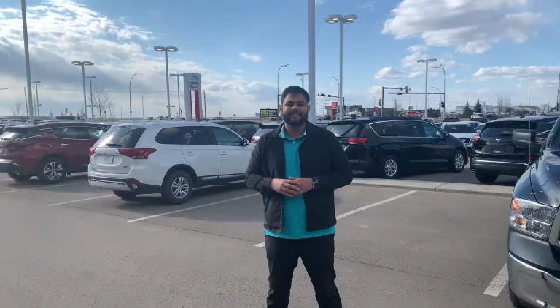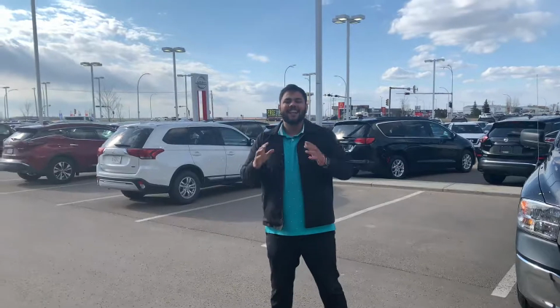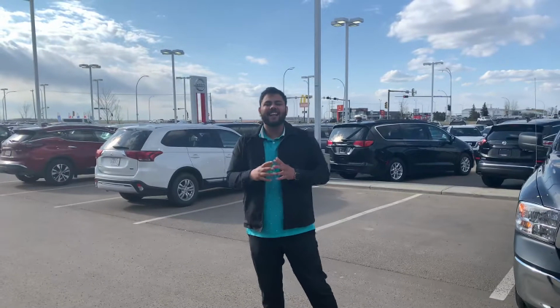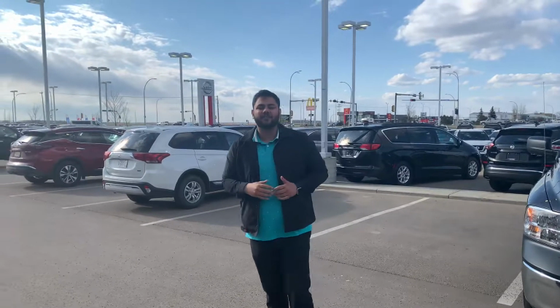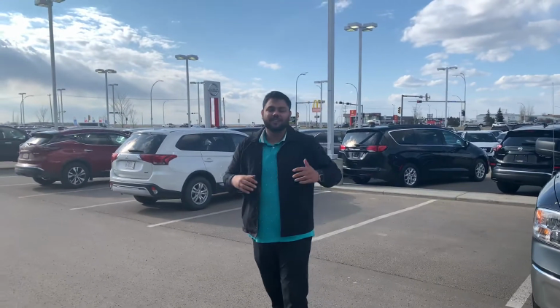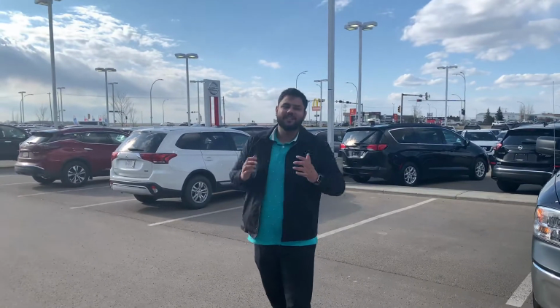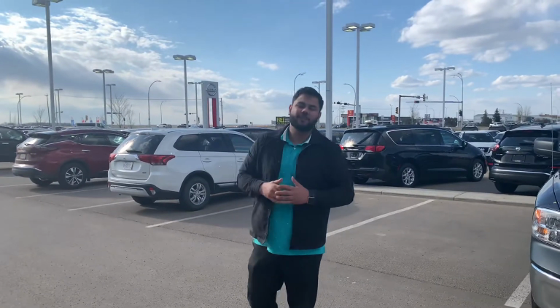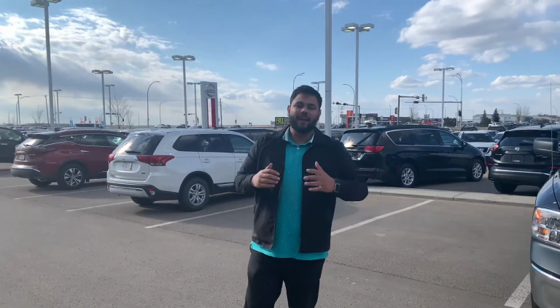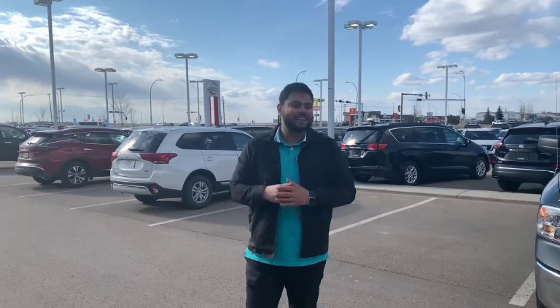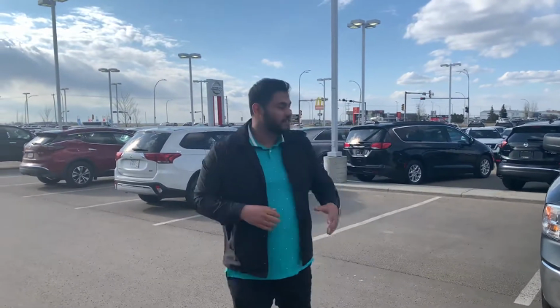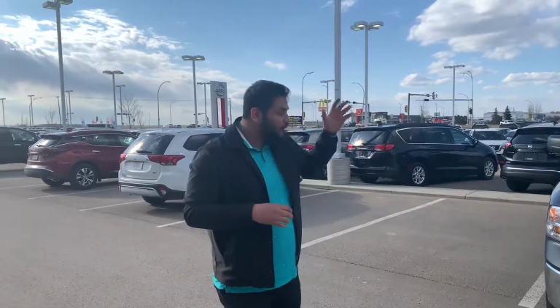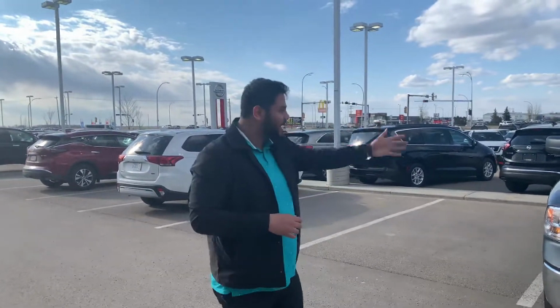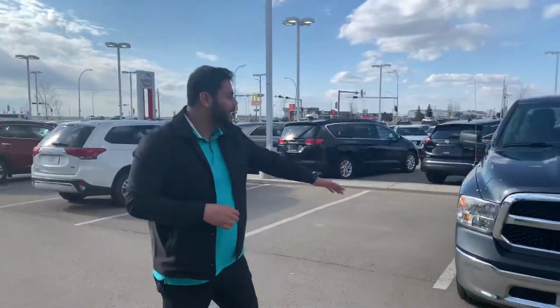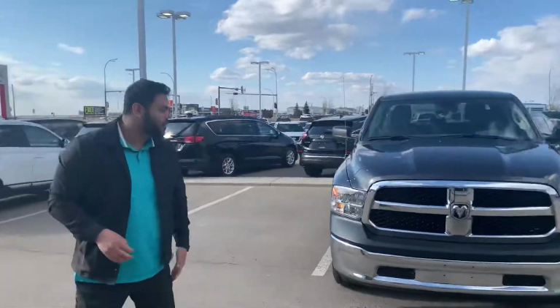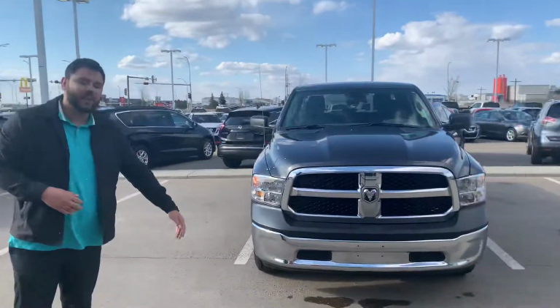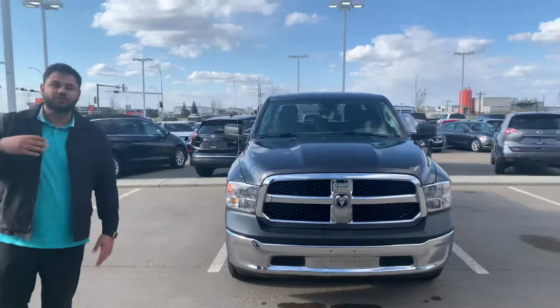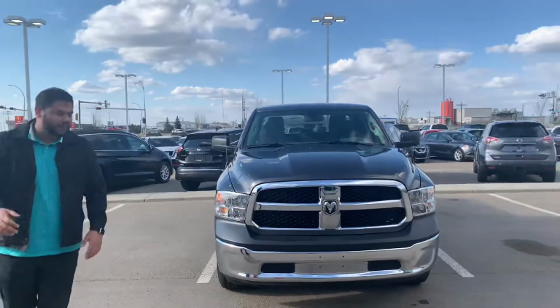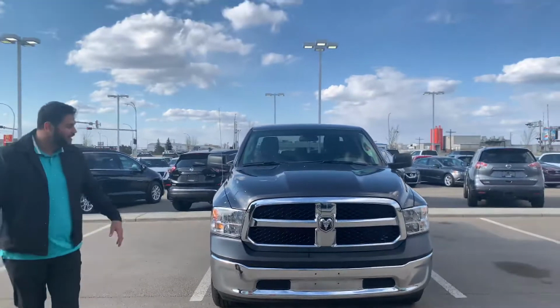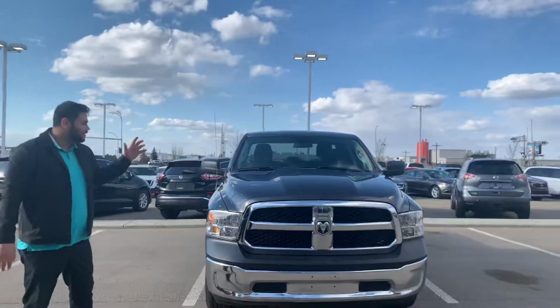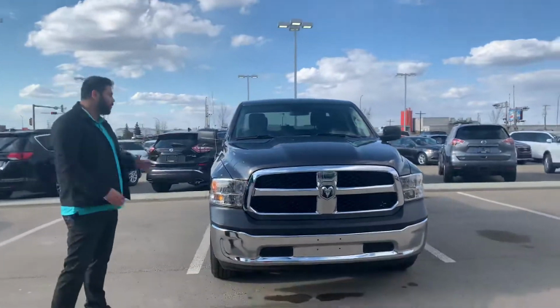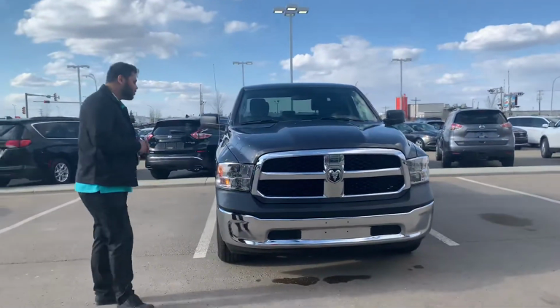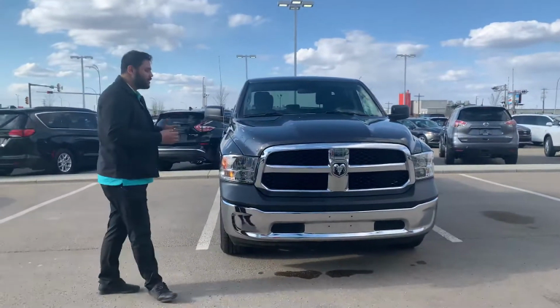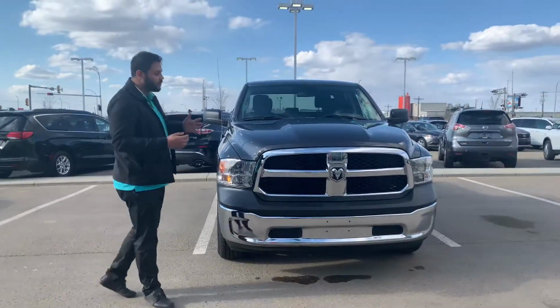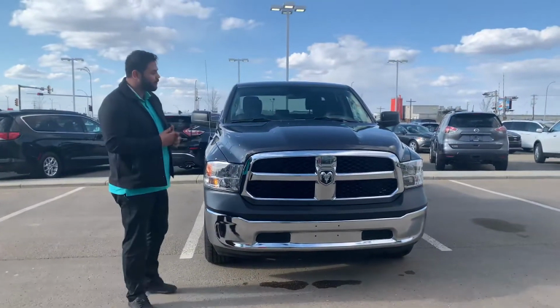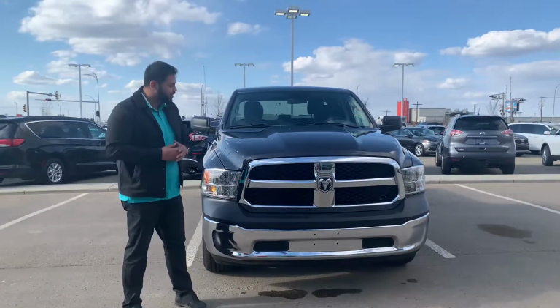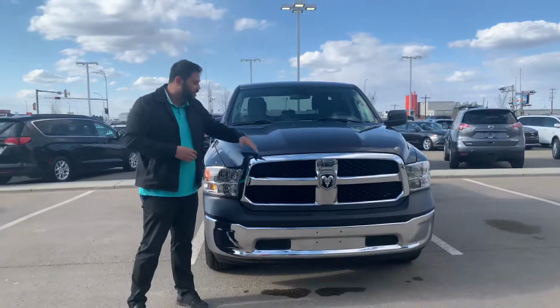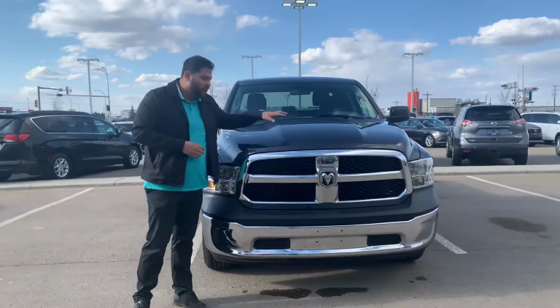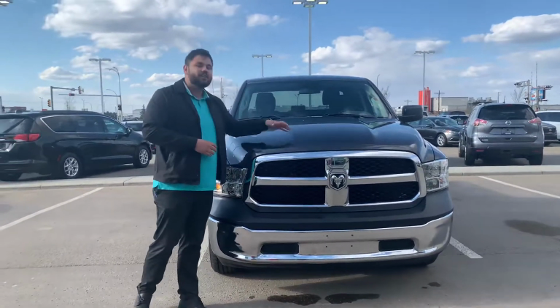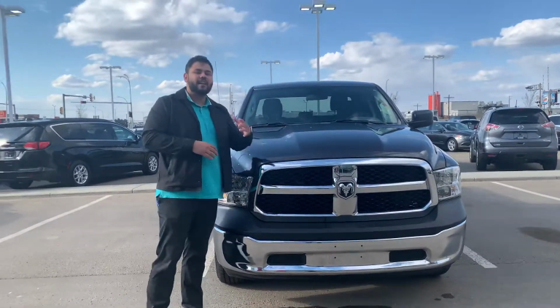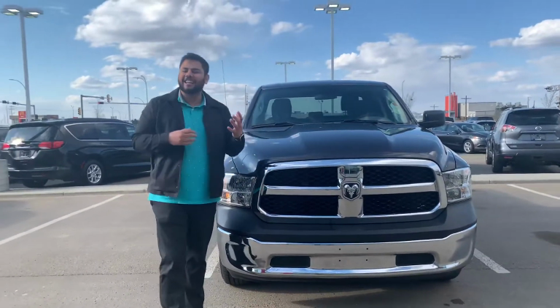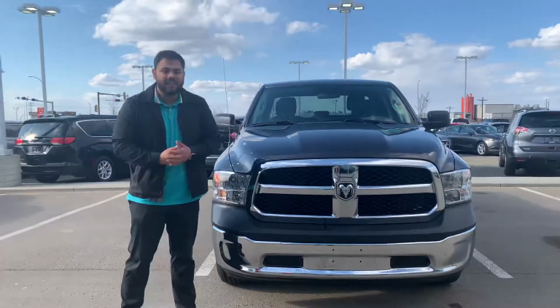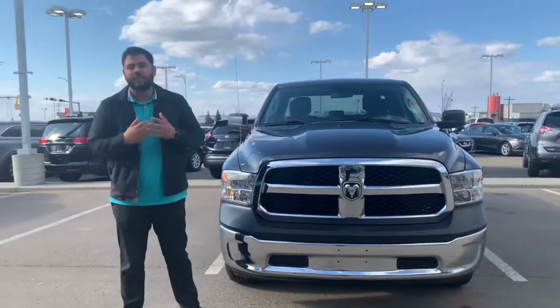Hey, how's it going? This is Ish from LA Nissan. Right beside me I have your brand new truck — this is the Rough Corsa 2017 Ram 1500. Under the hood it's going to have that classic 5.7 liter V8 Hemi, just a classic from Dodge.